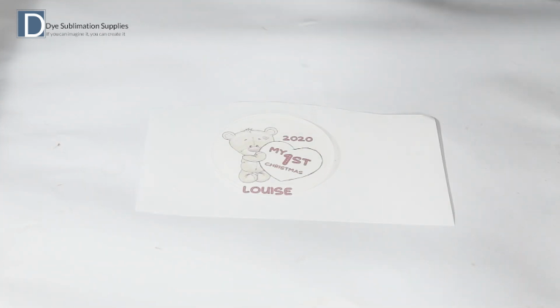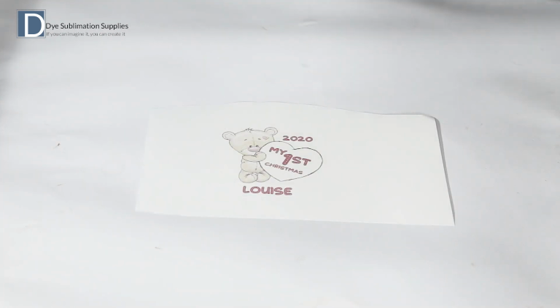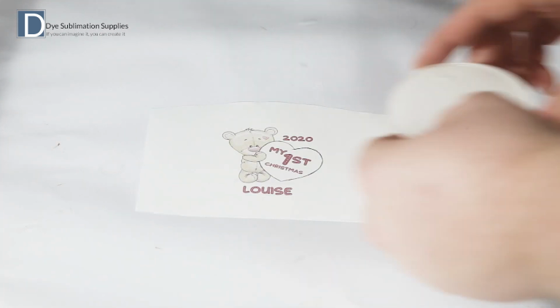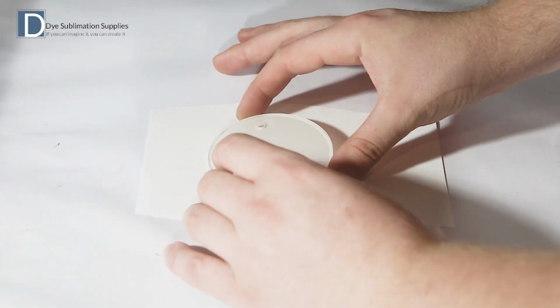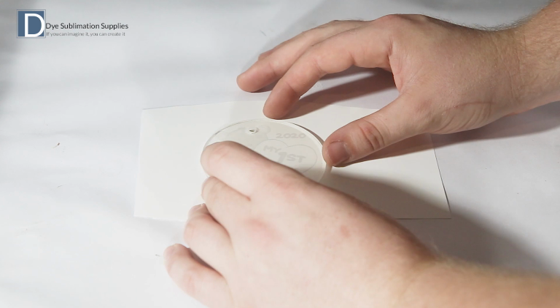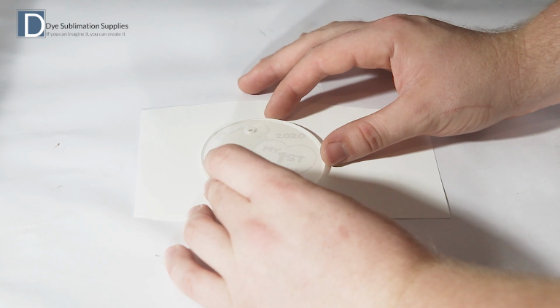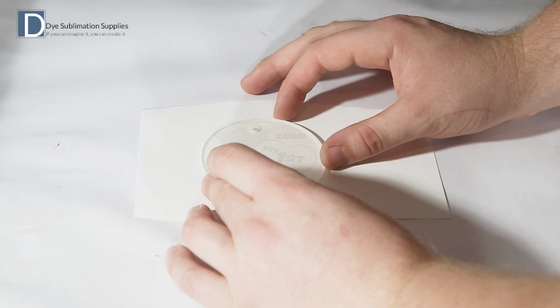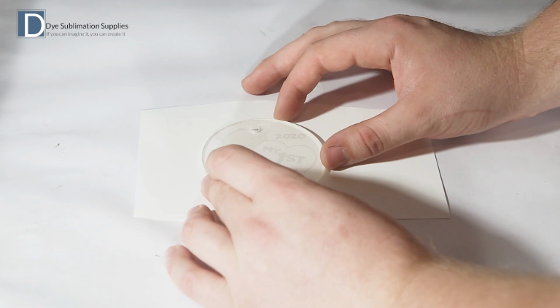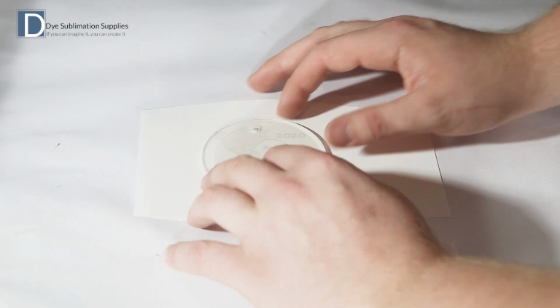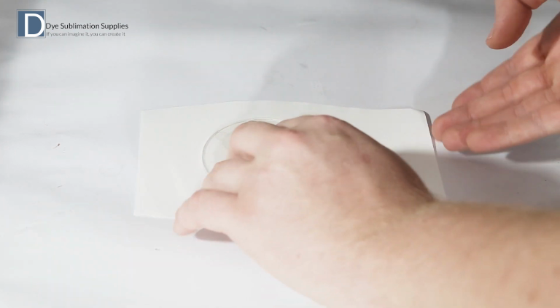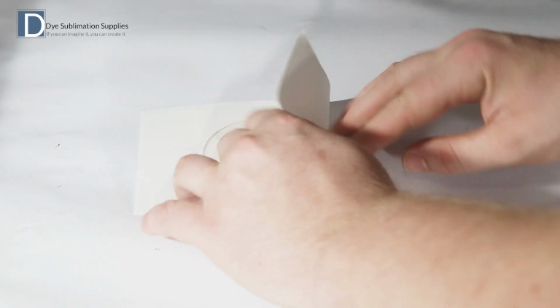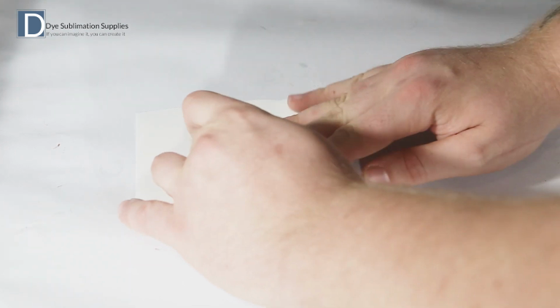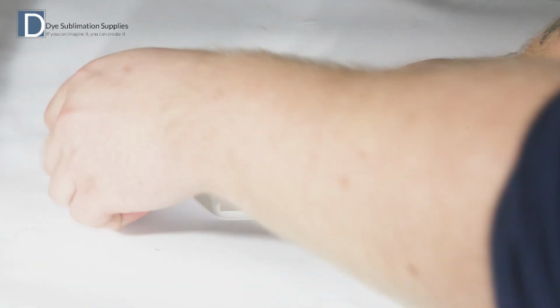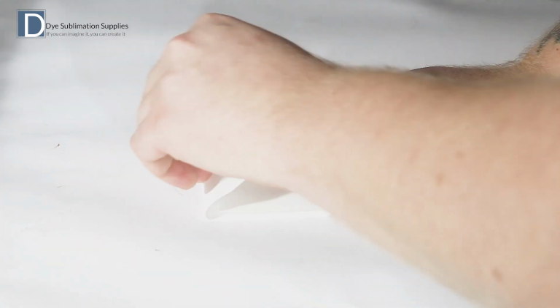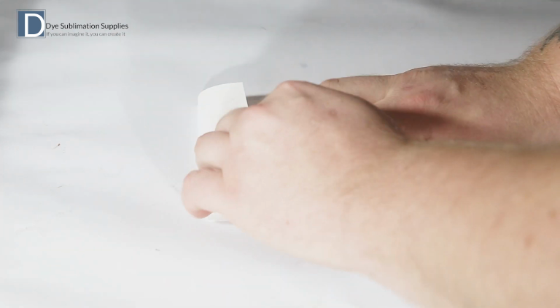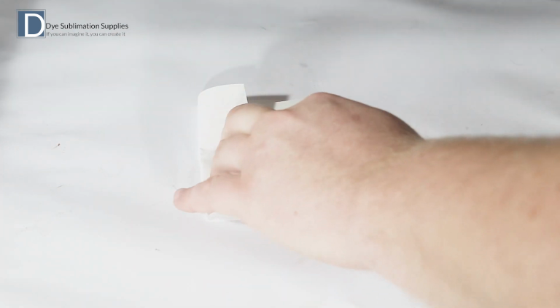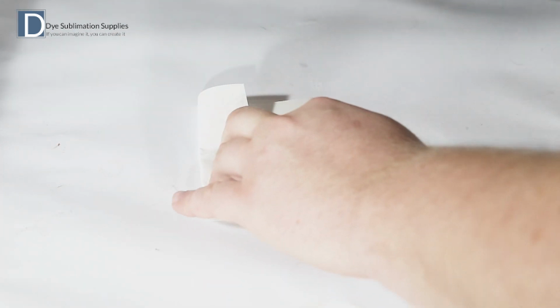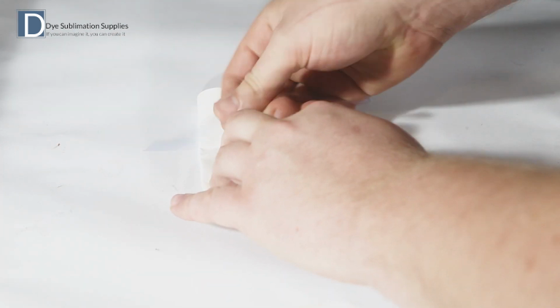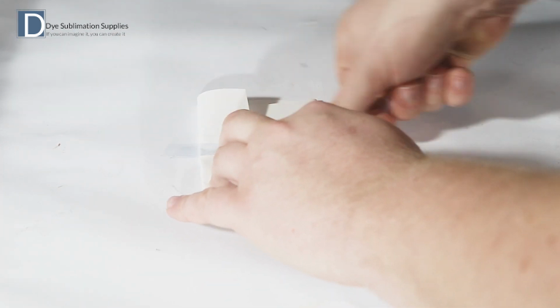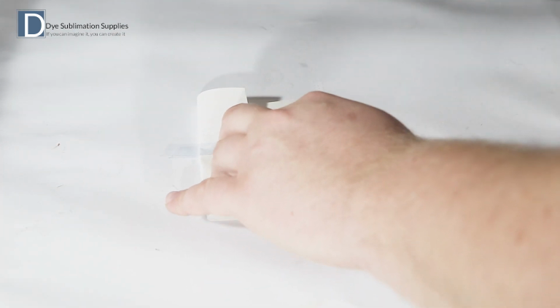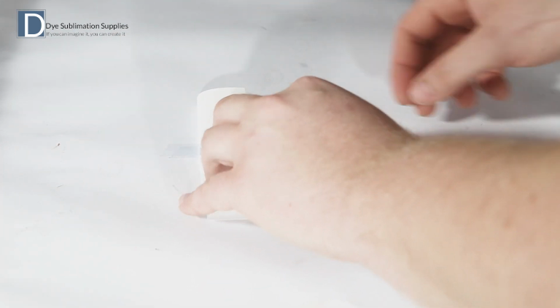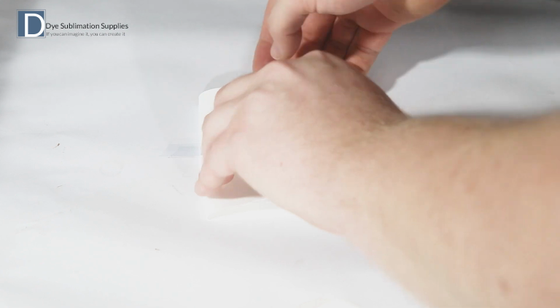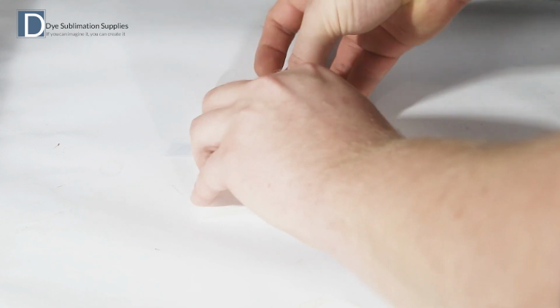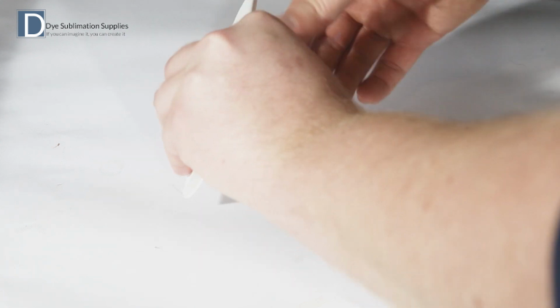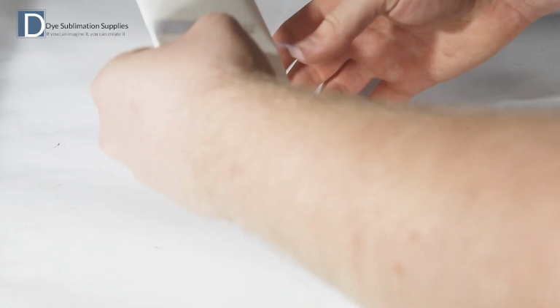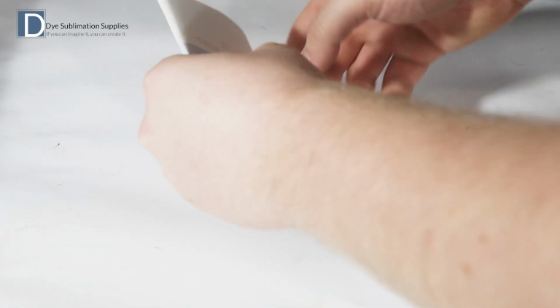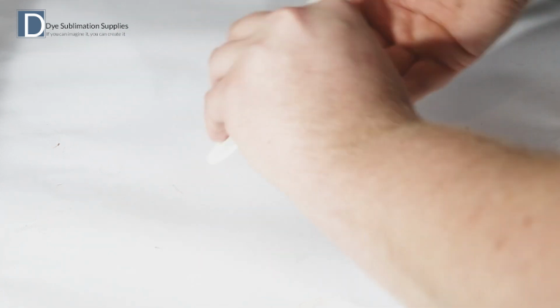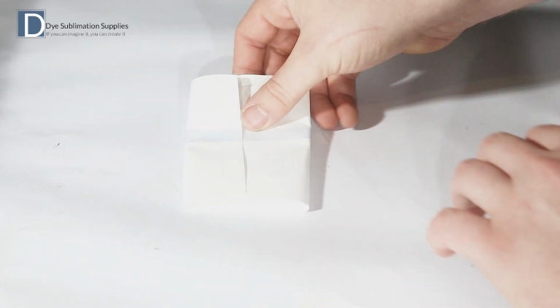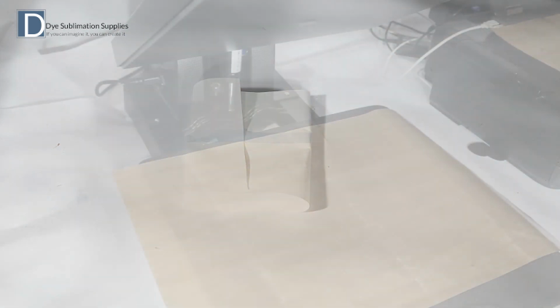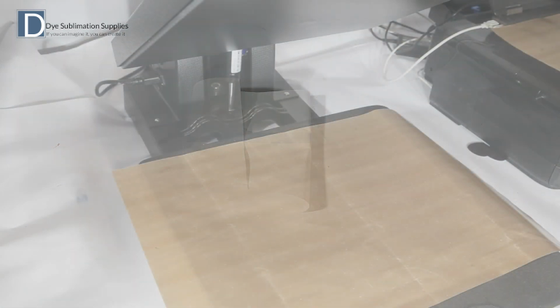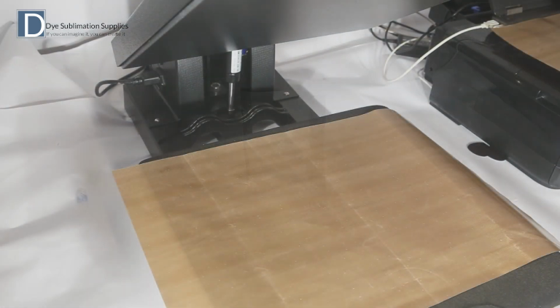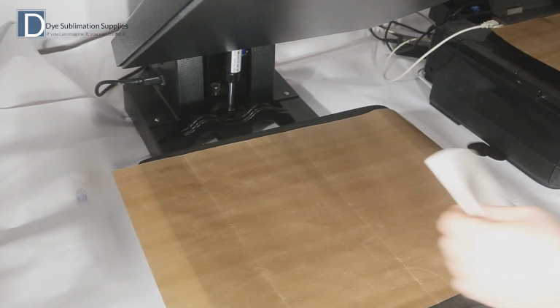Place the blank over the printed image and then fold those edges of paper round. Use a piece of heat tape across the join — this will both protect the acrylic and hold the image in place.